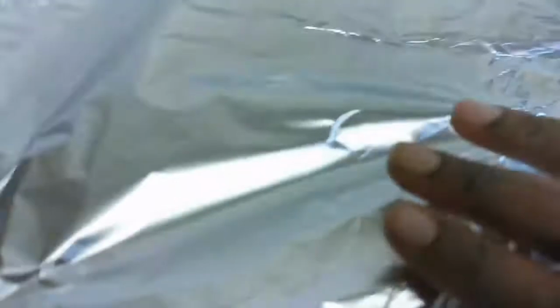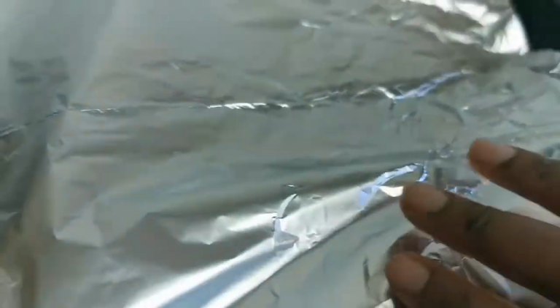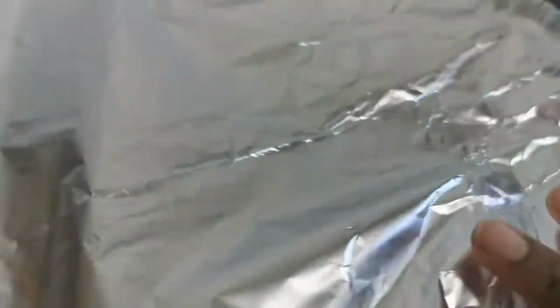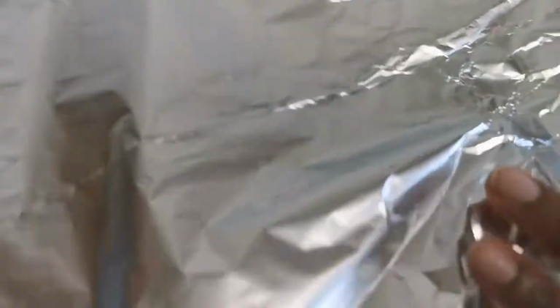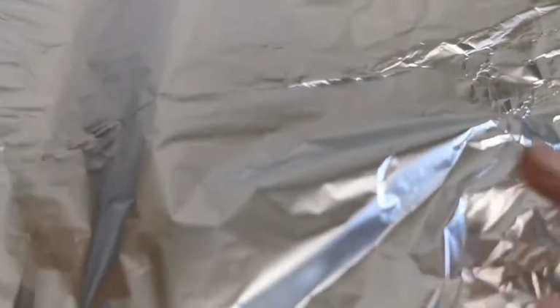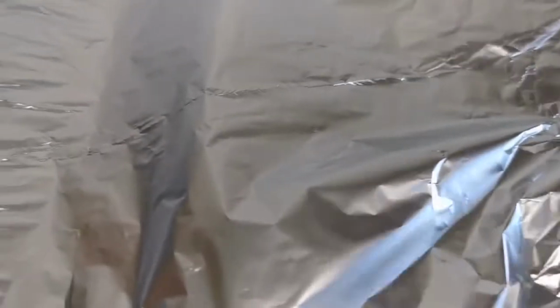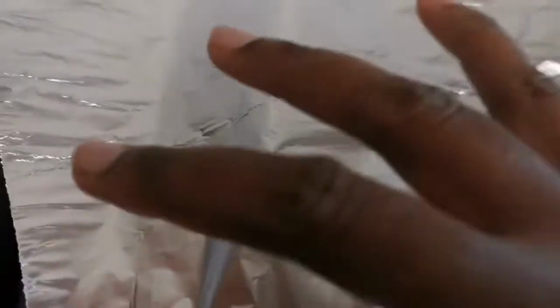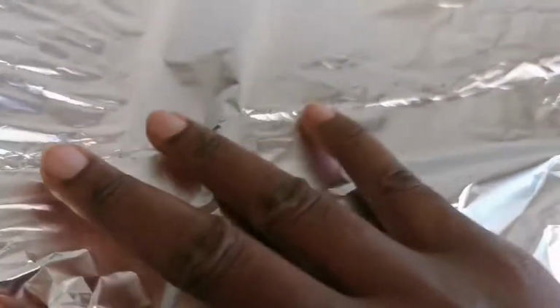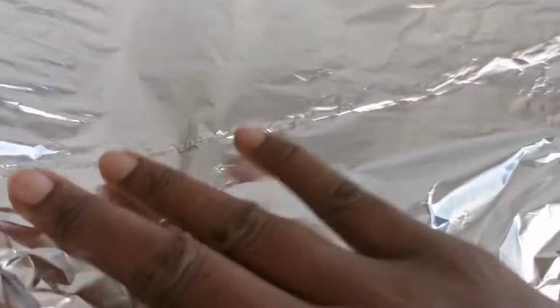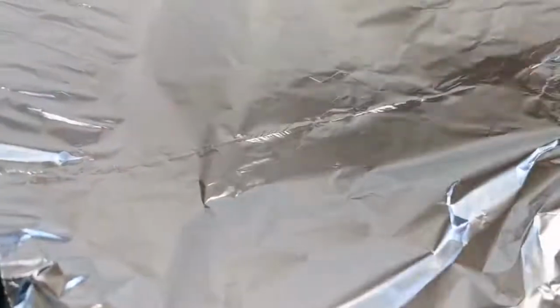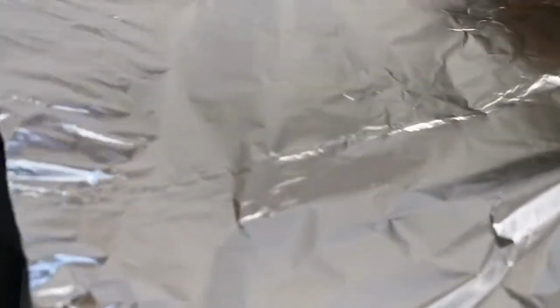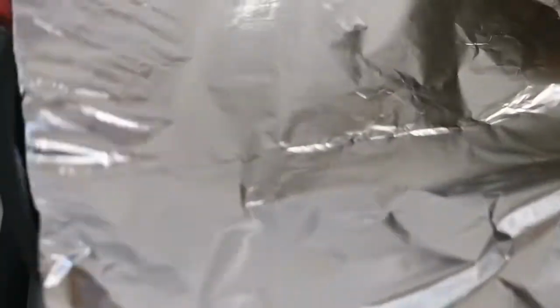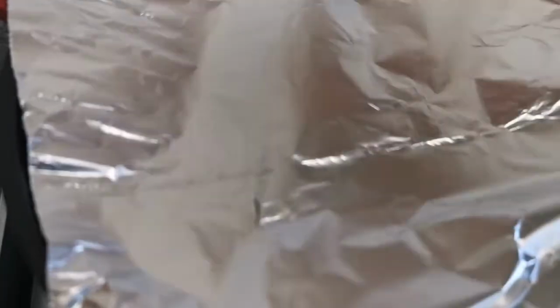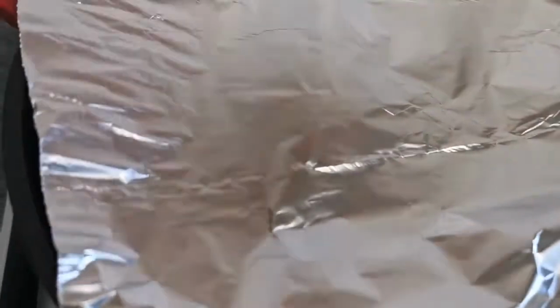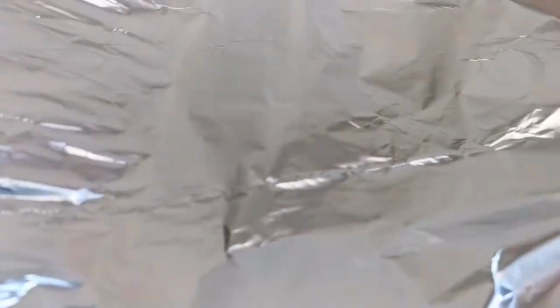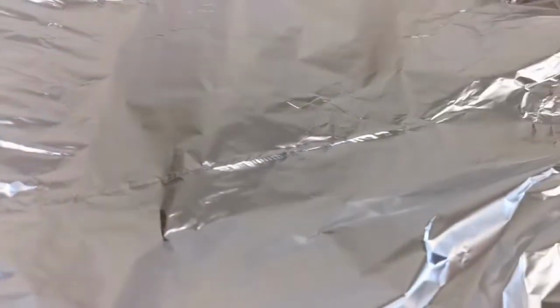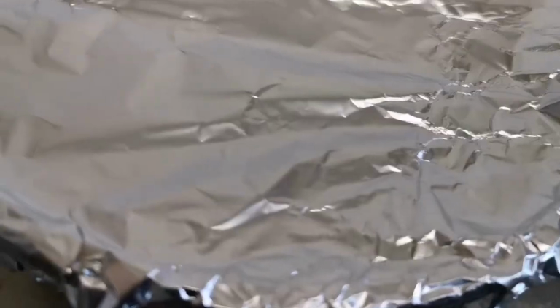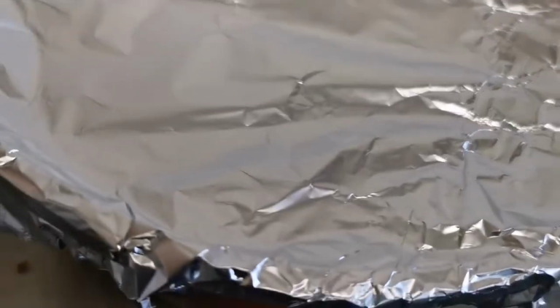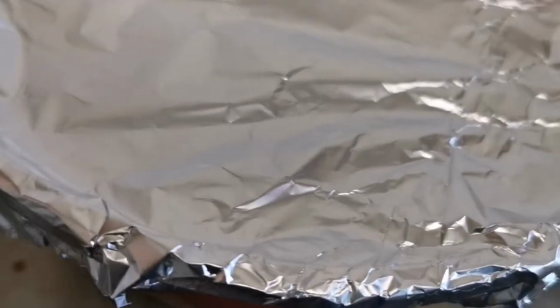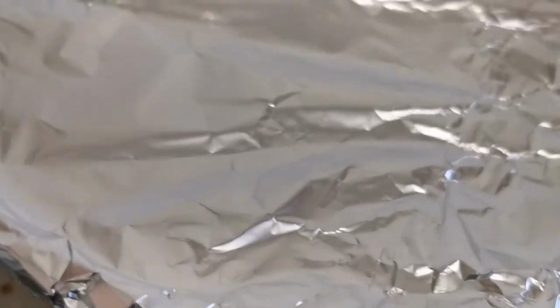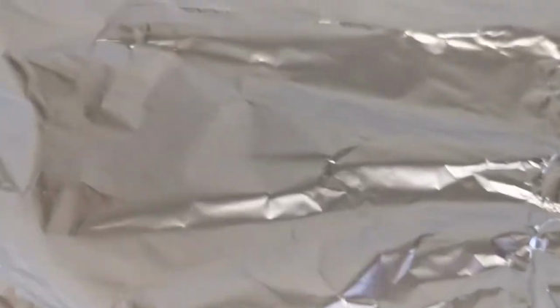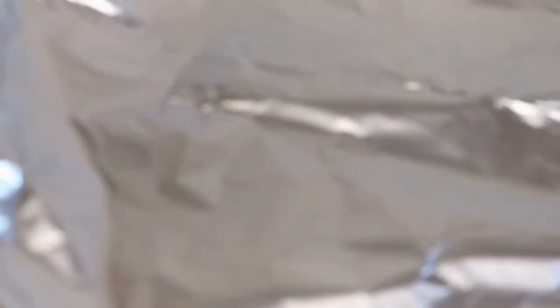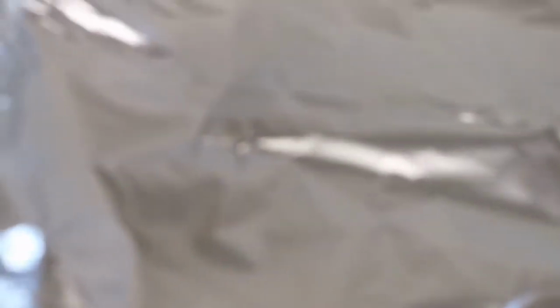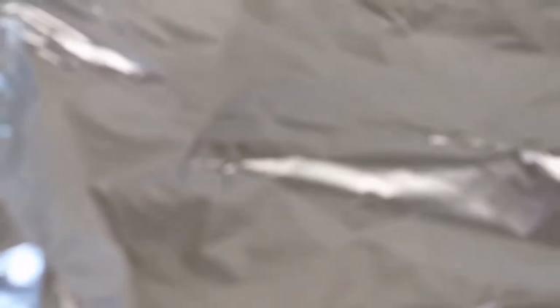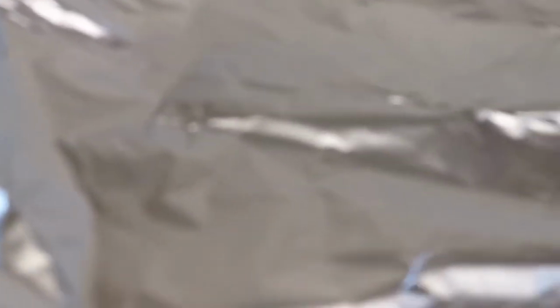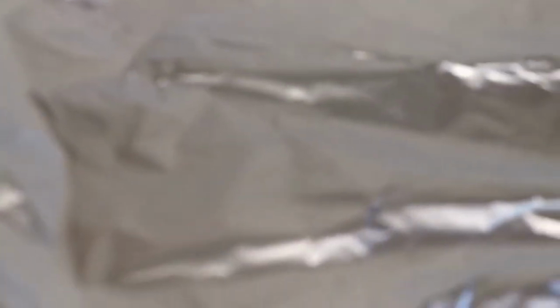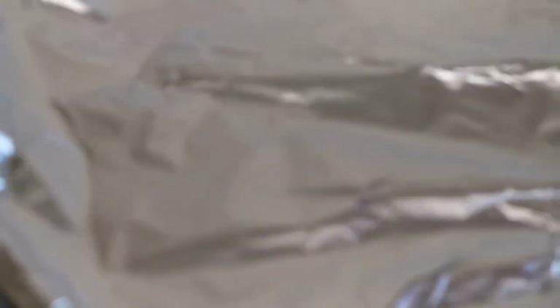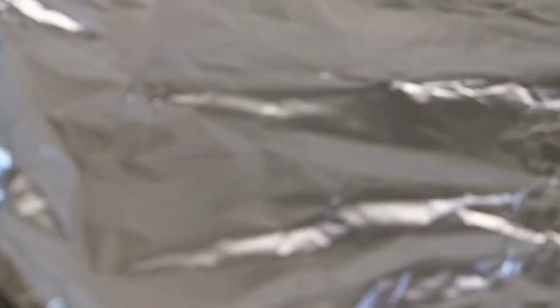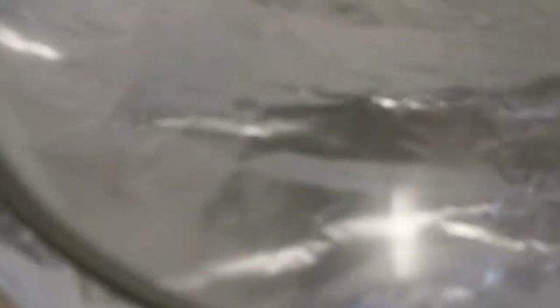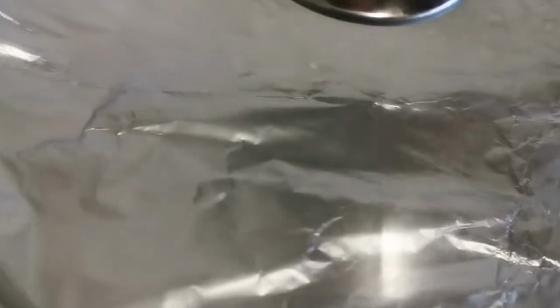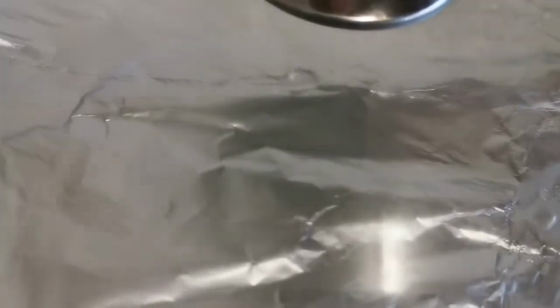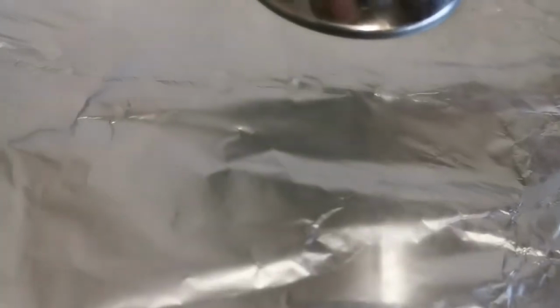I'm going to cover it with foil first to lock in the heat and moisture, and also cover it with the lid as well. It's going to go on low to medium heat.